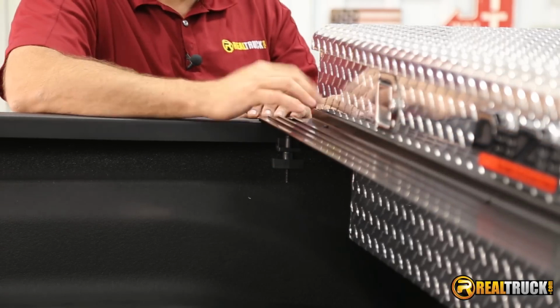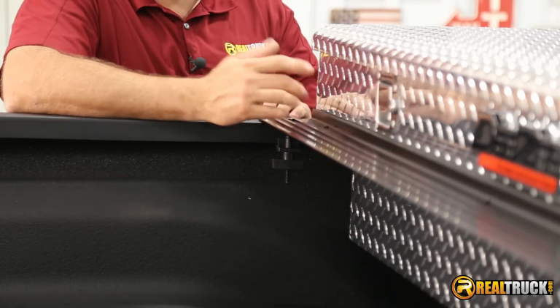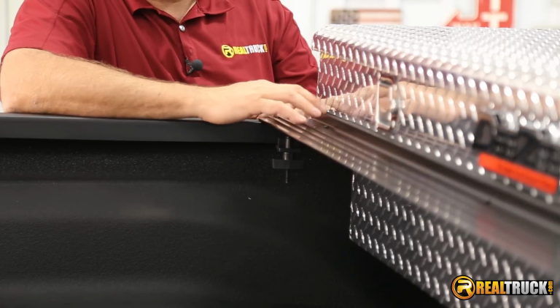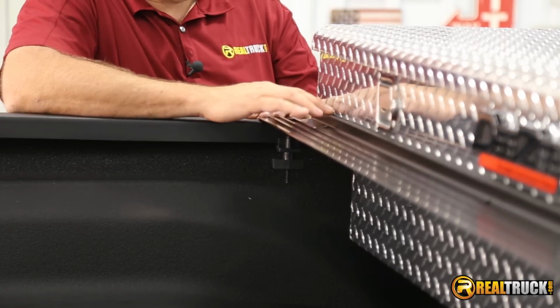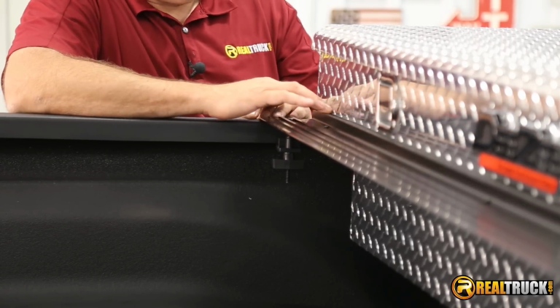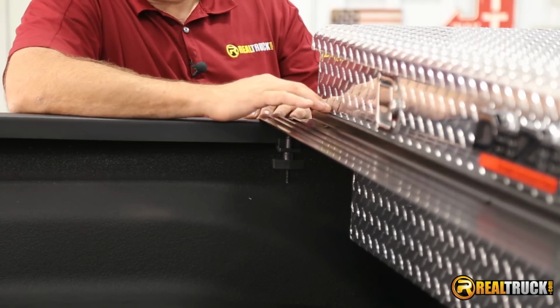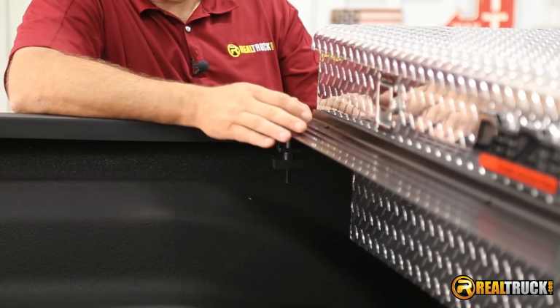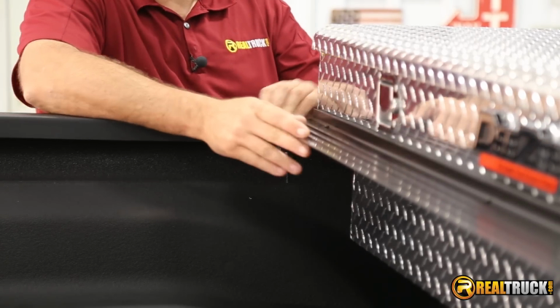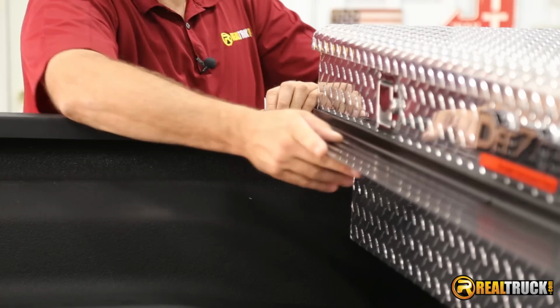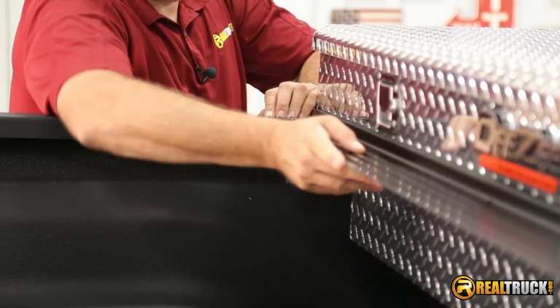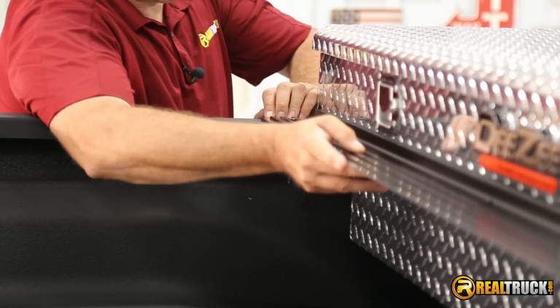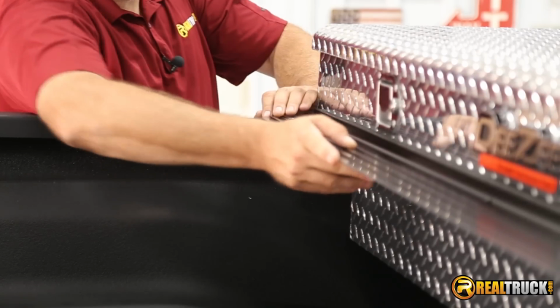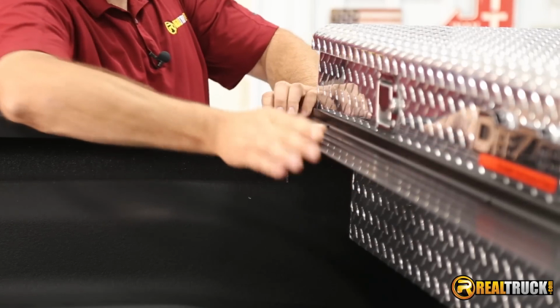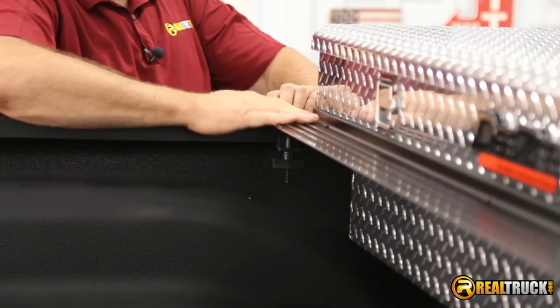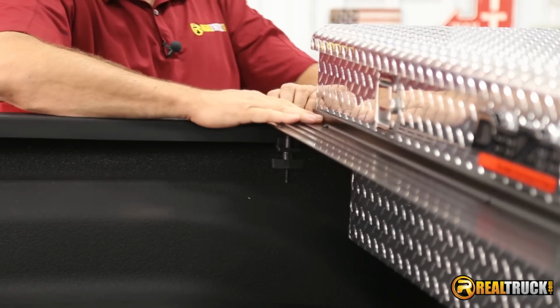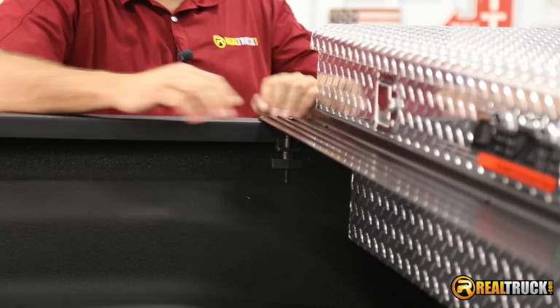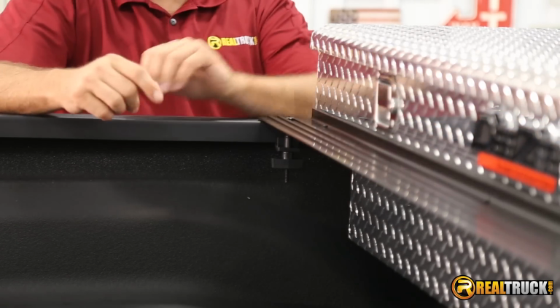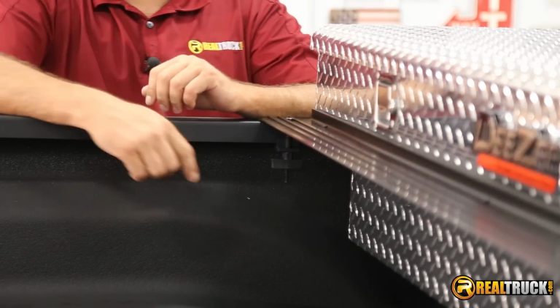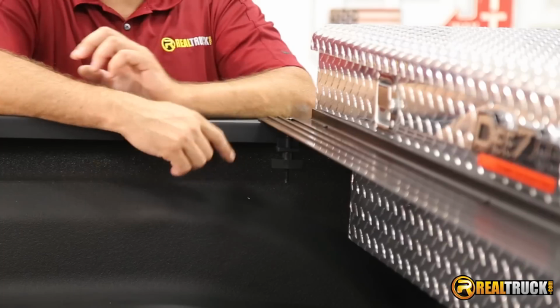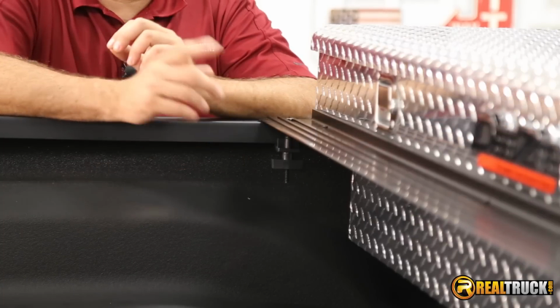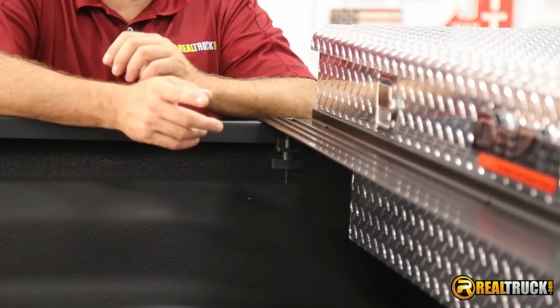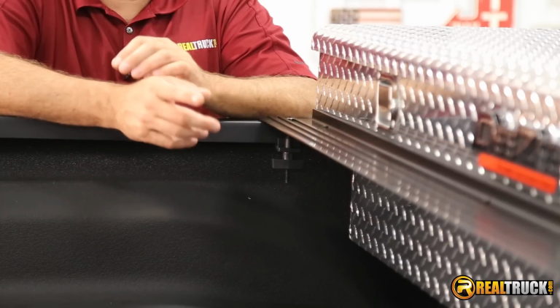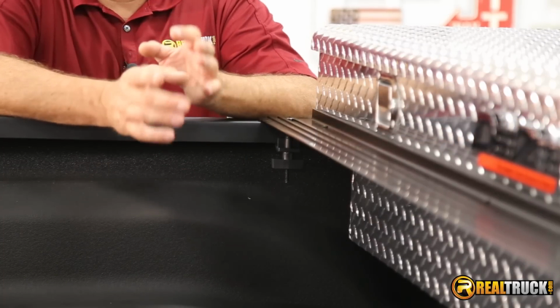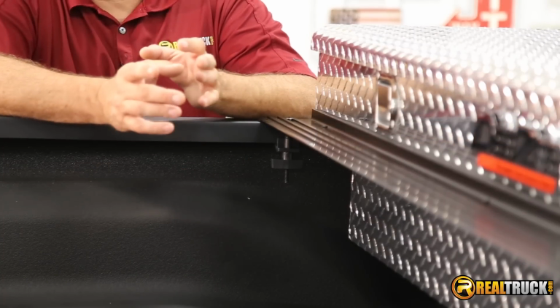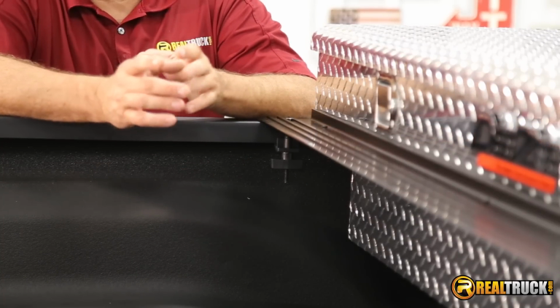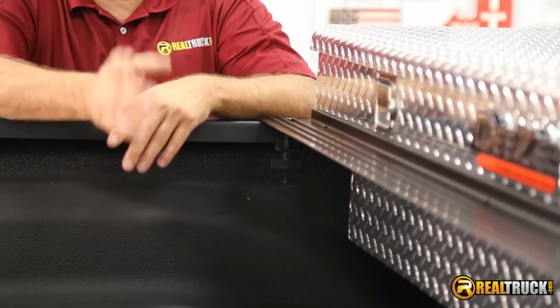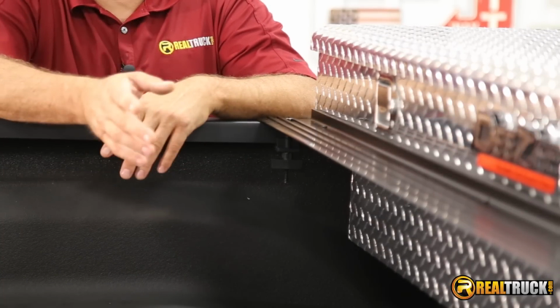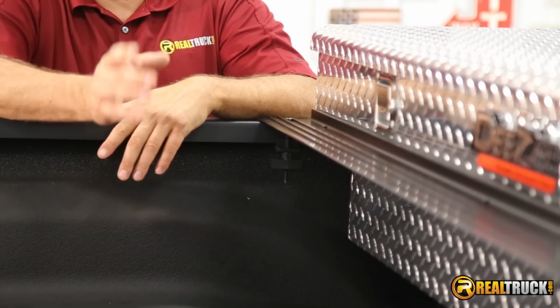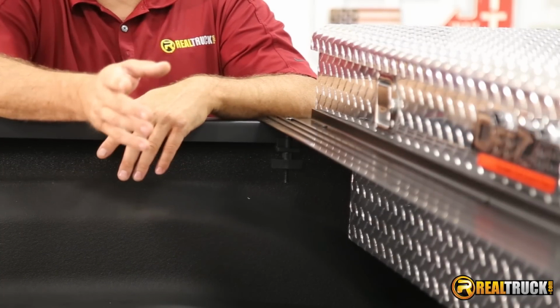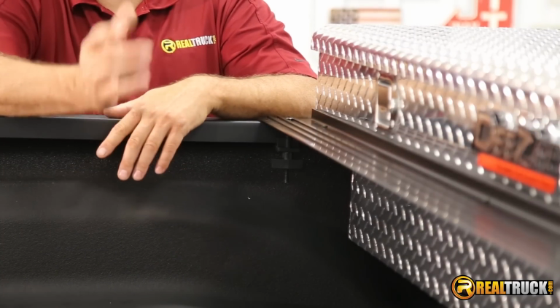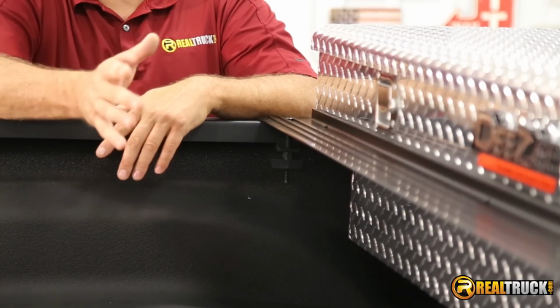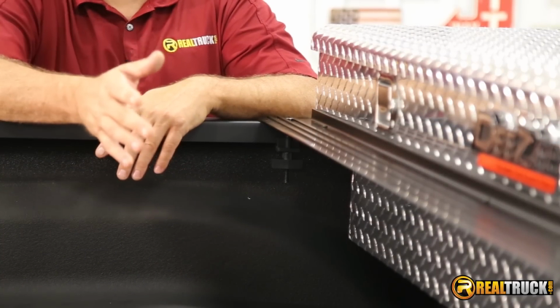We want to make sure that our L-channel is pressed back against our toolbox nice and solid. You'll know because the seal will be kind of compressed a little bit. I'm going to go put the clamp on the other side and then come back and show you how easy it is to put the cover on.